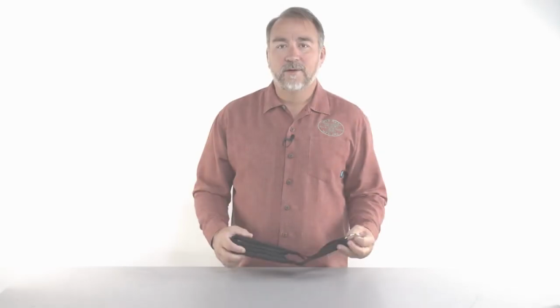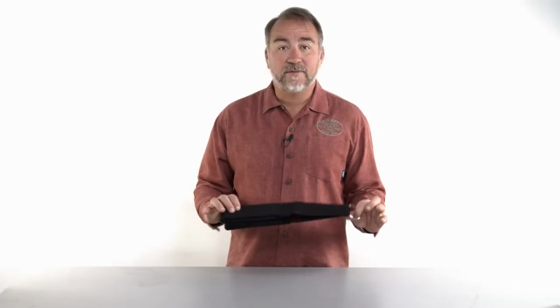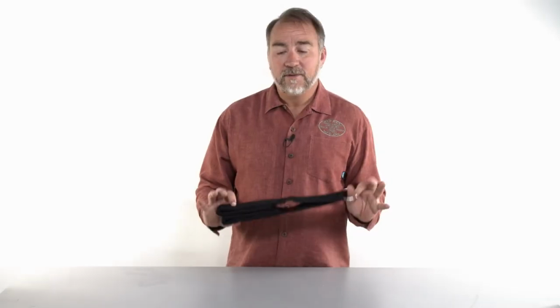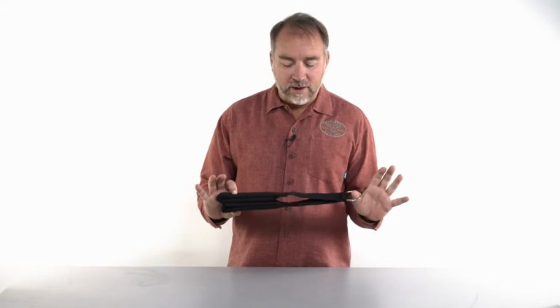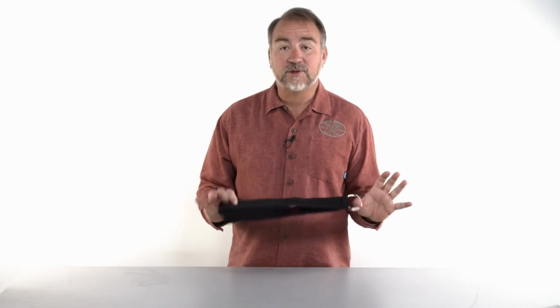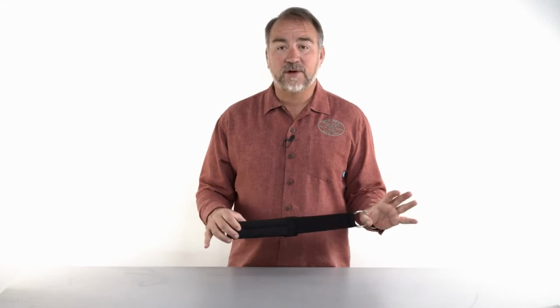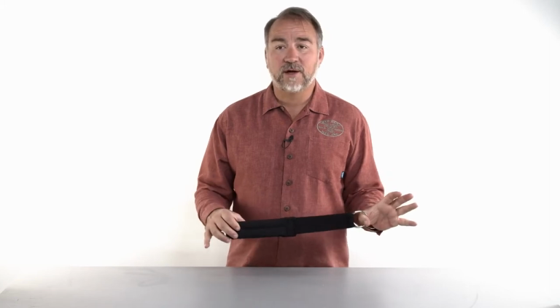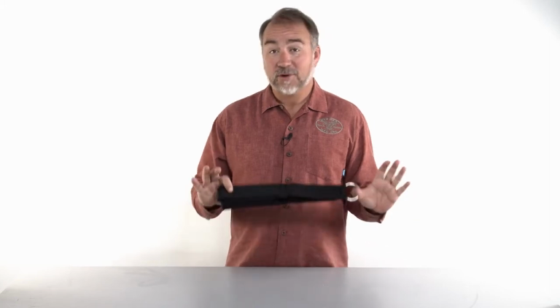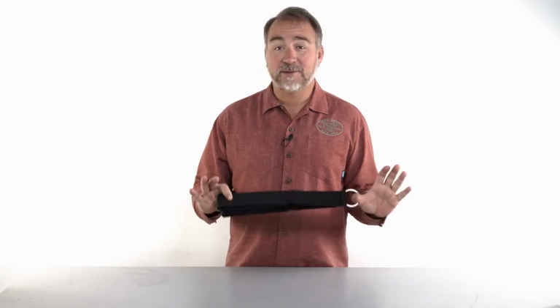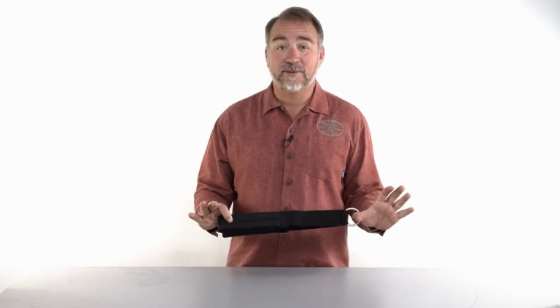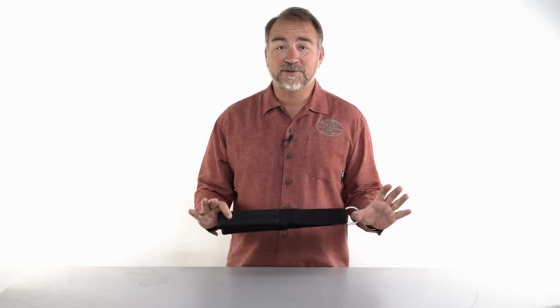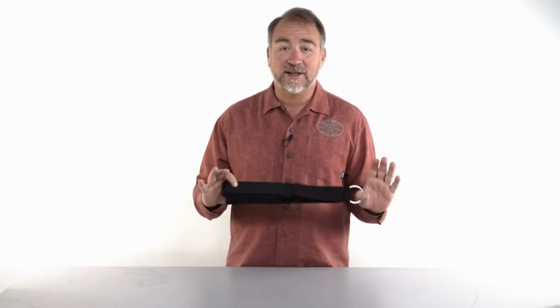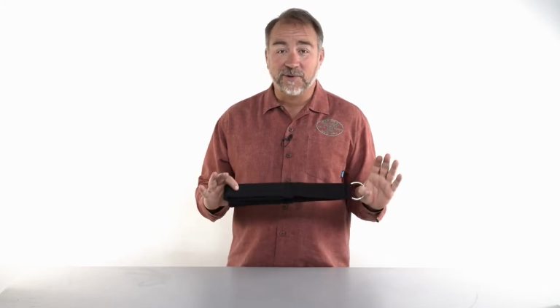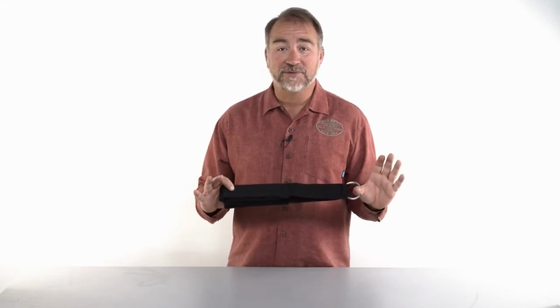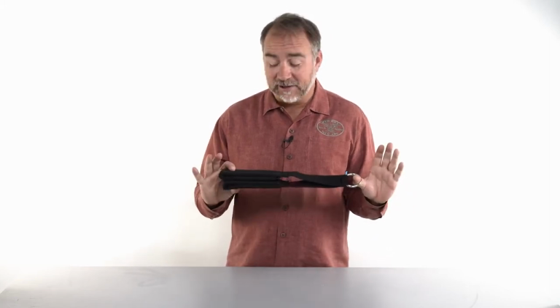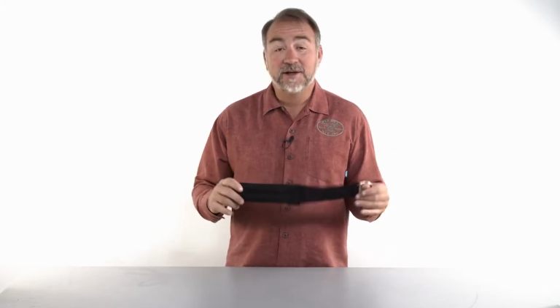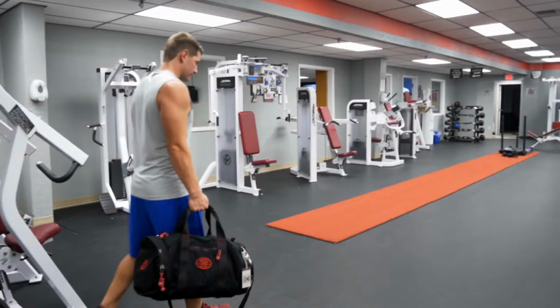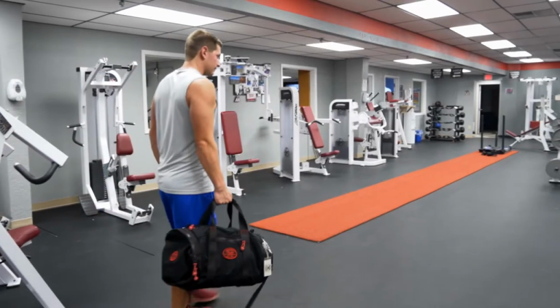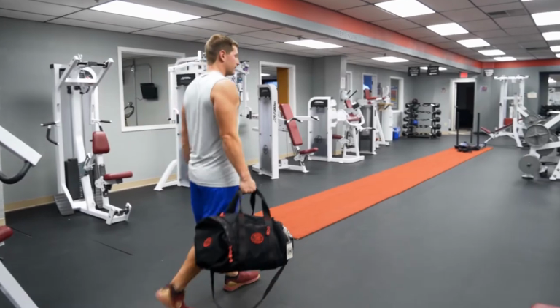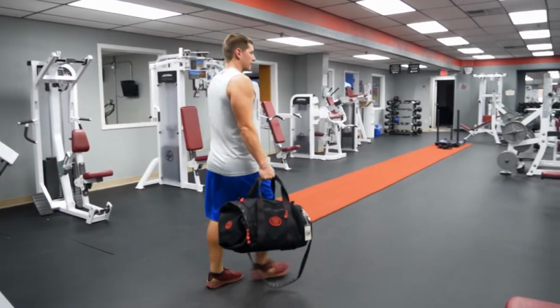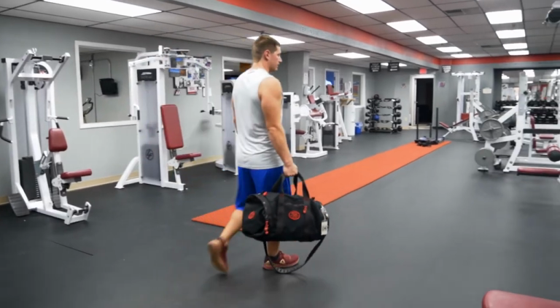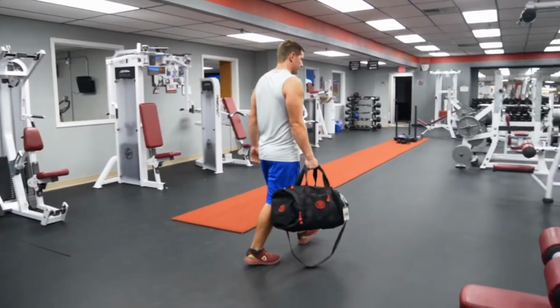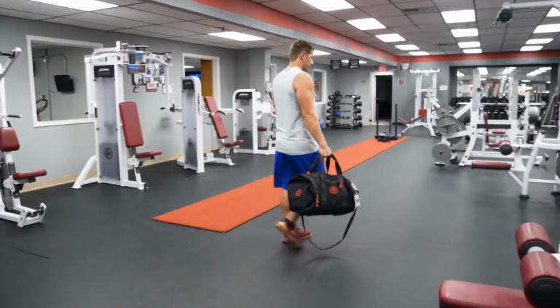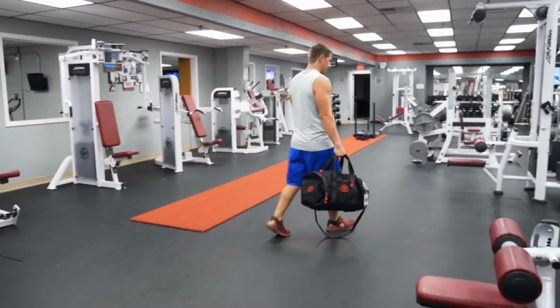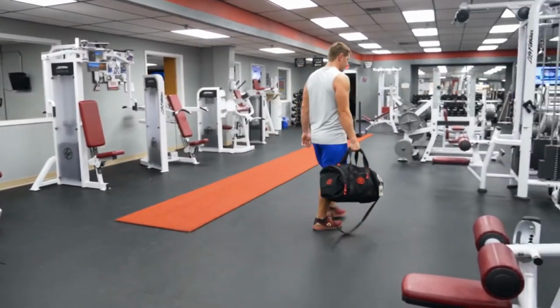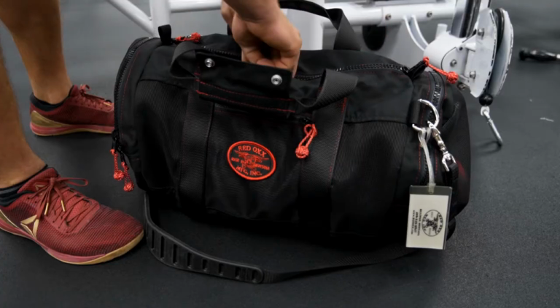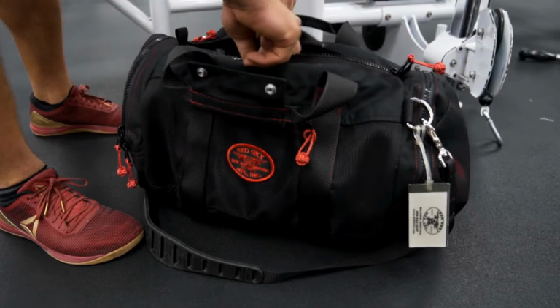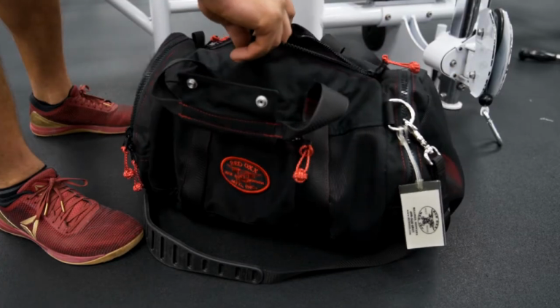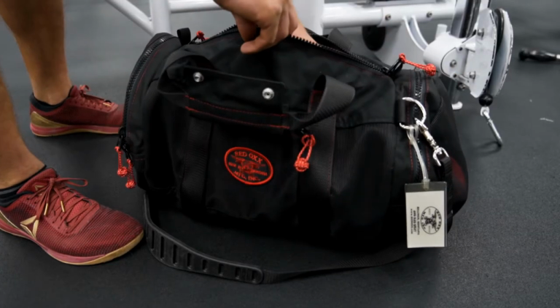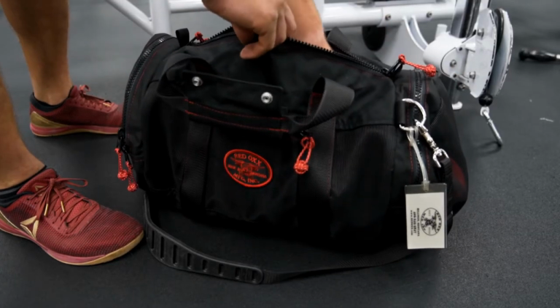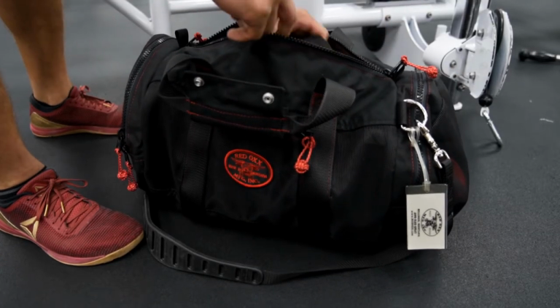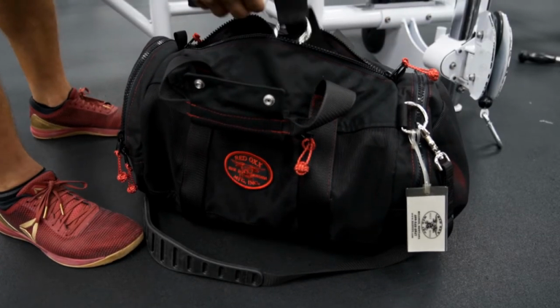We have here the Redox Triceratops tricep strap — try to say that three times real fast. Going back to our roots of making fitness accessories, one of the more popular ones was a tricep strap.